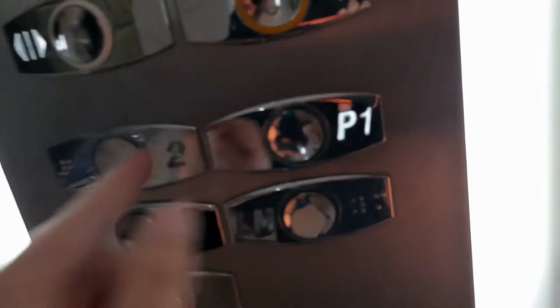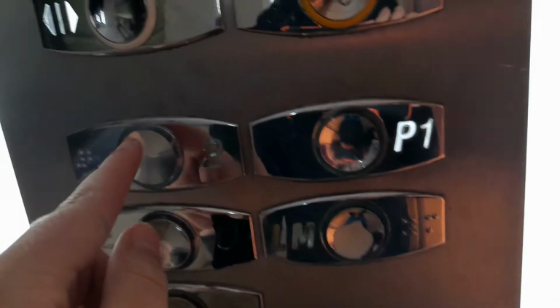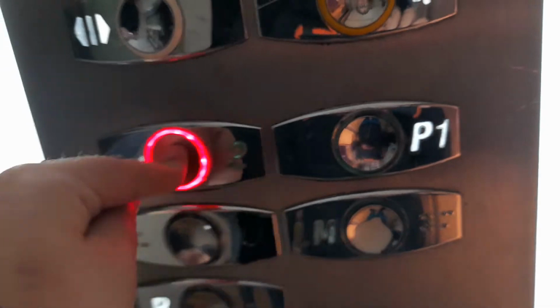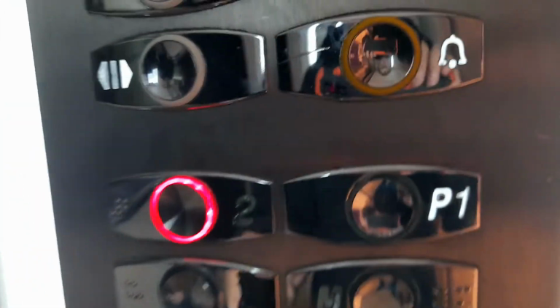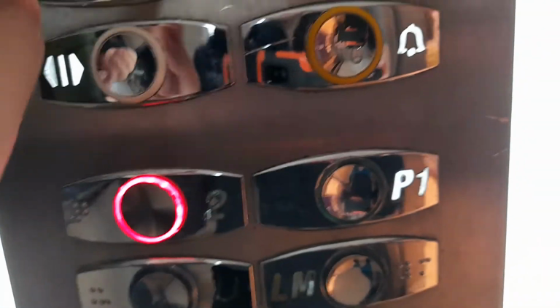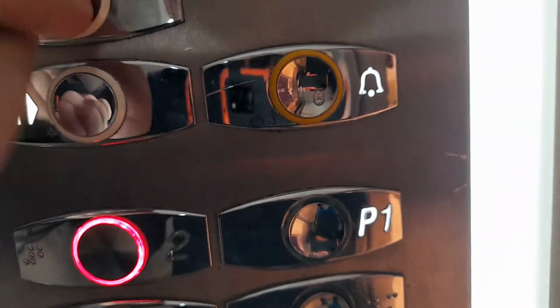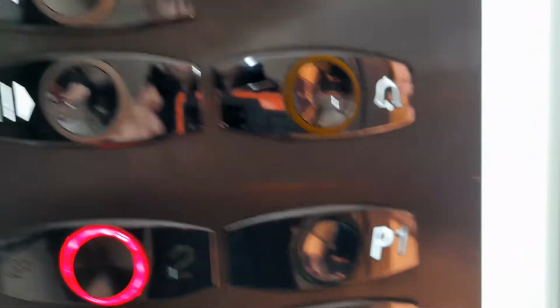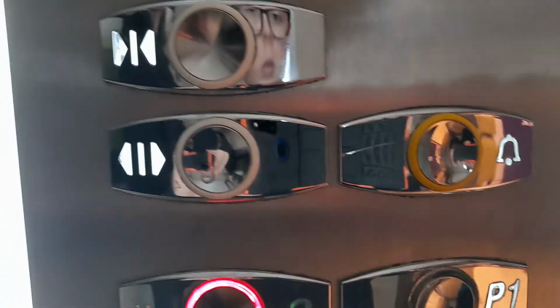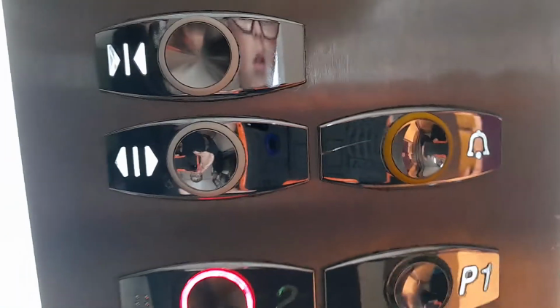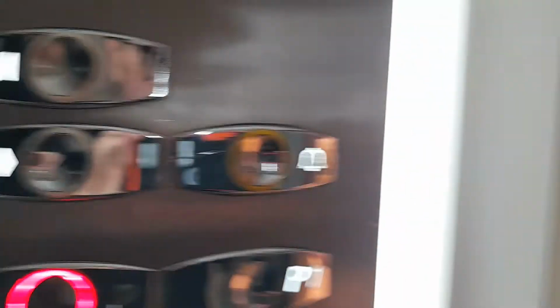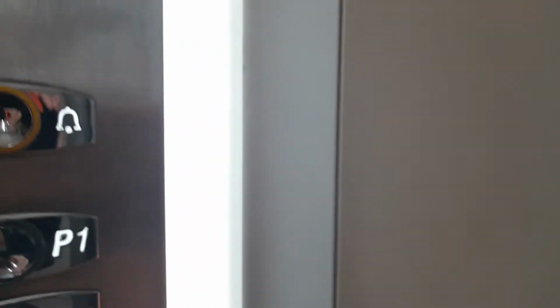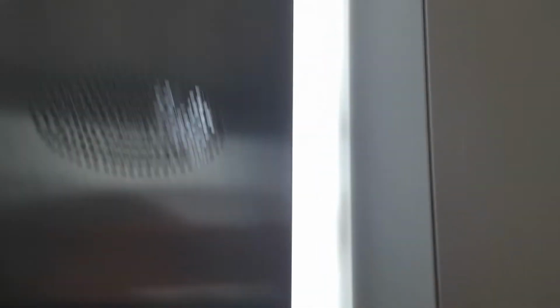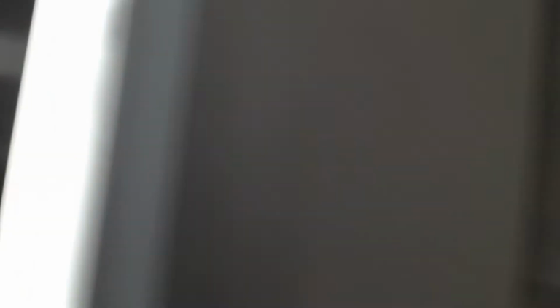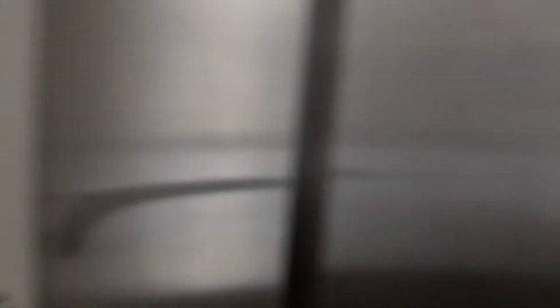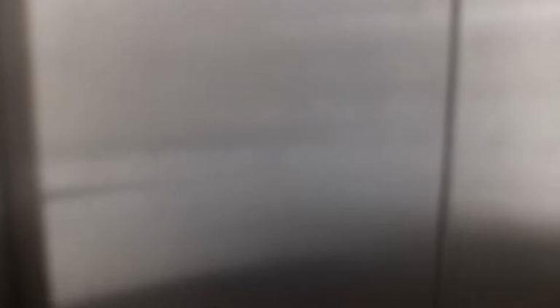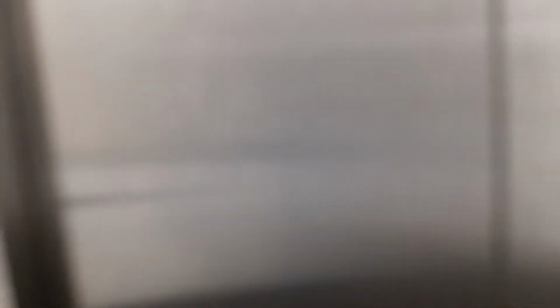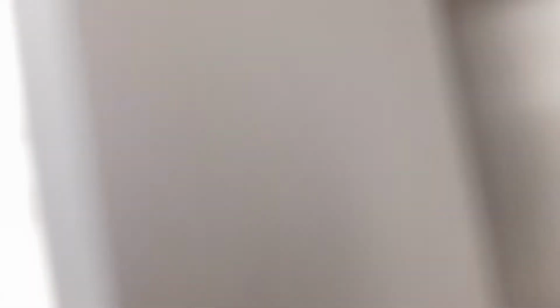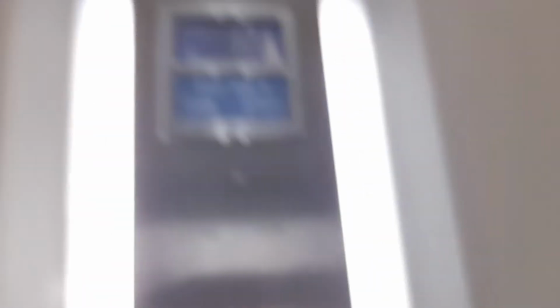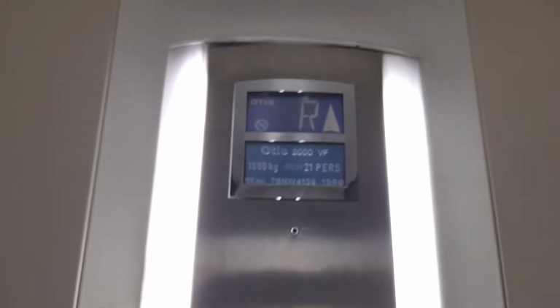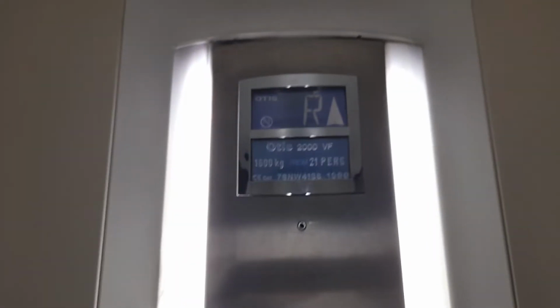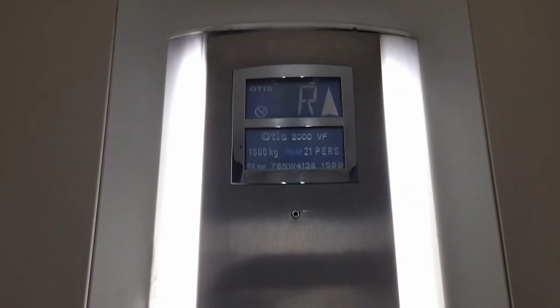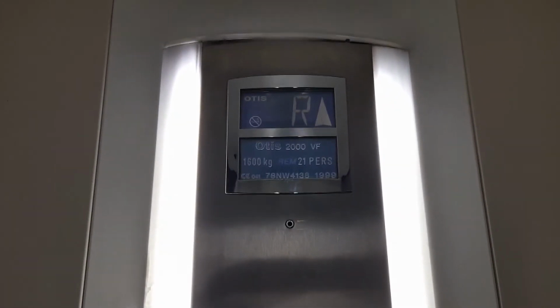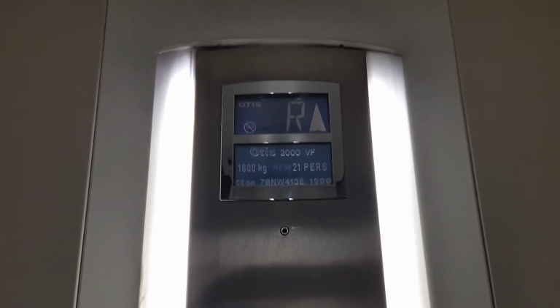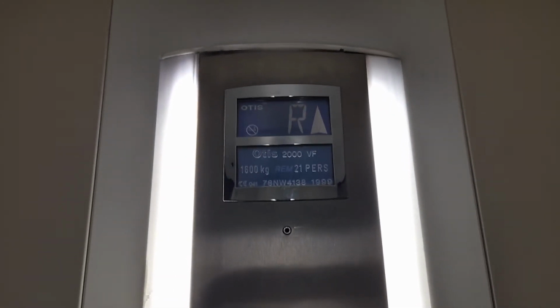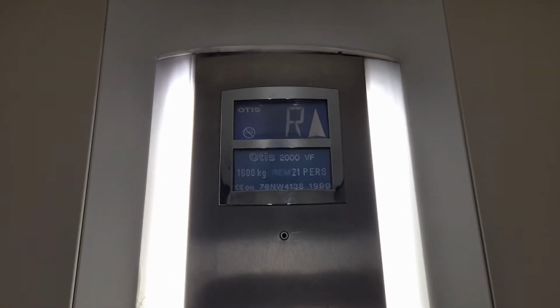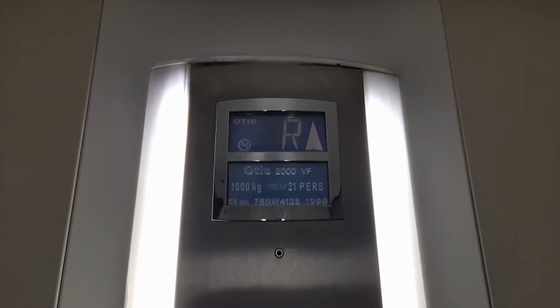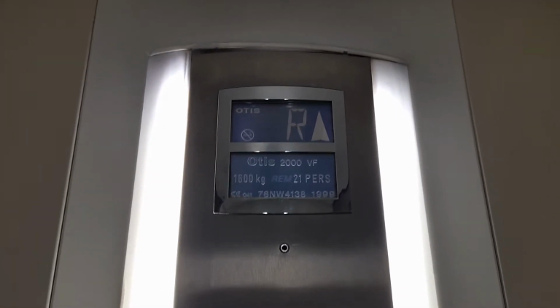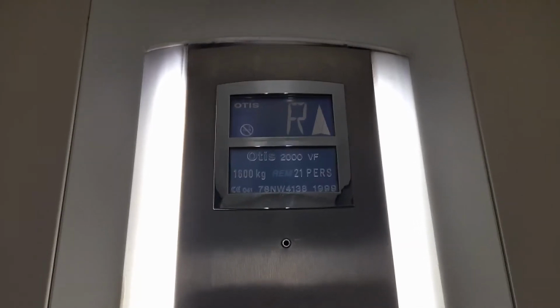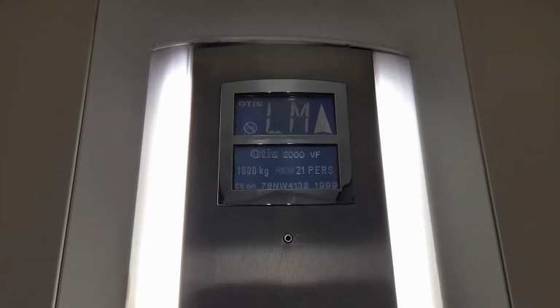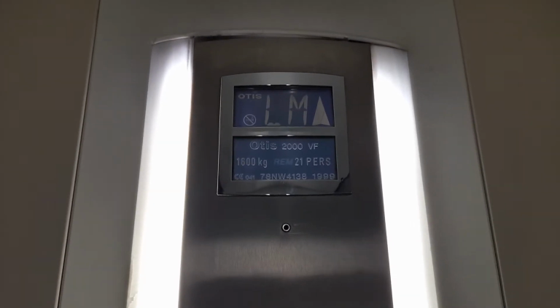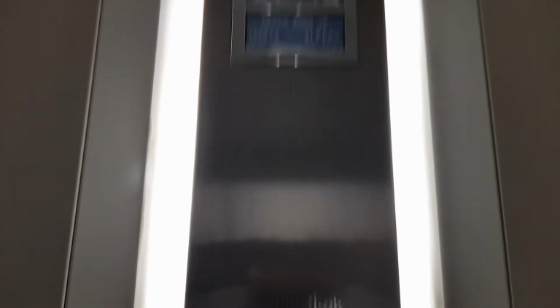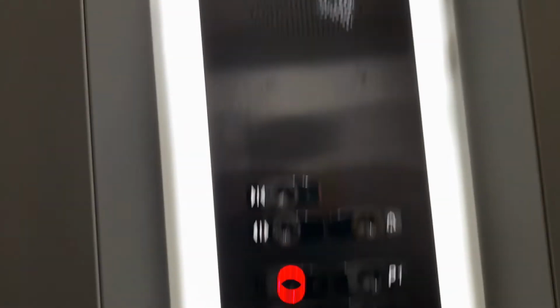We're going to go up to two. This one's got a different voice — I think it's a 'stand here'. The door's closing and opening. So this is another Otis 2000 VF. Fraser is 1600kg, fourteen persons, made in 1999, like the others.